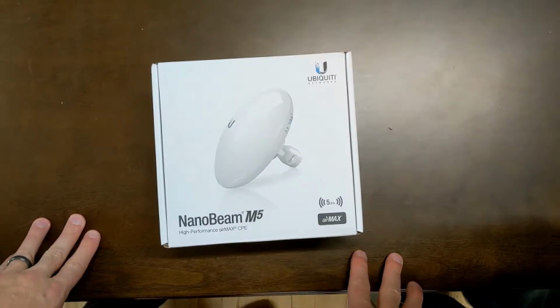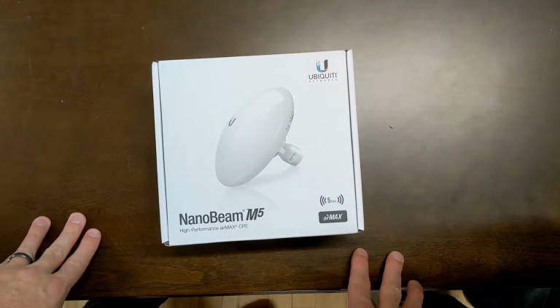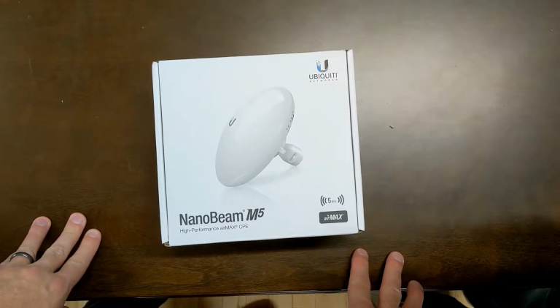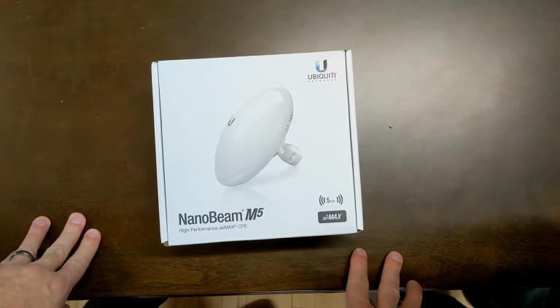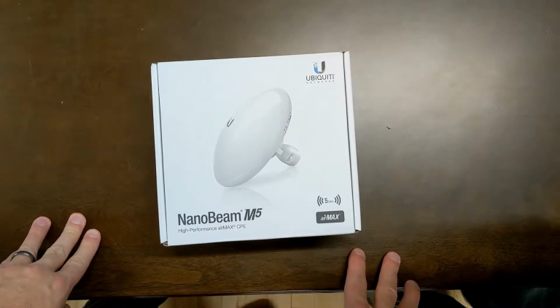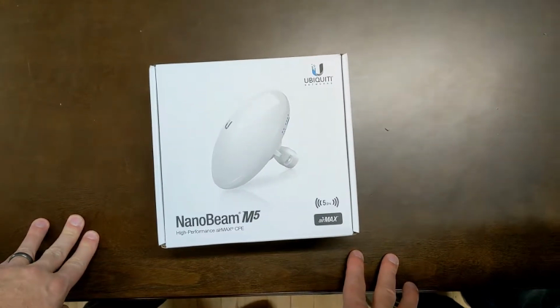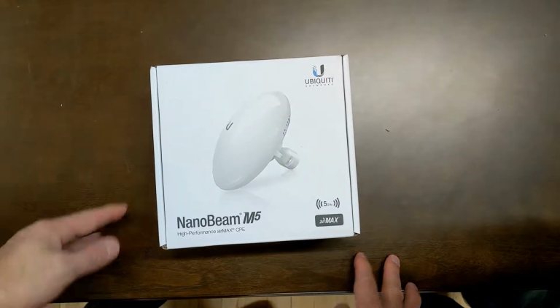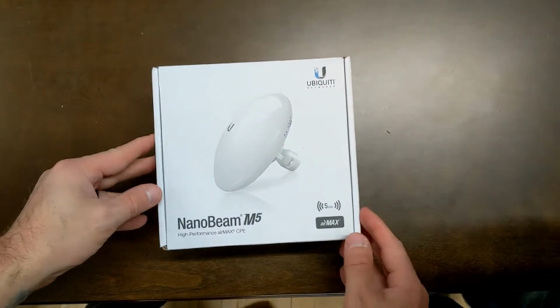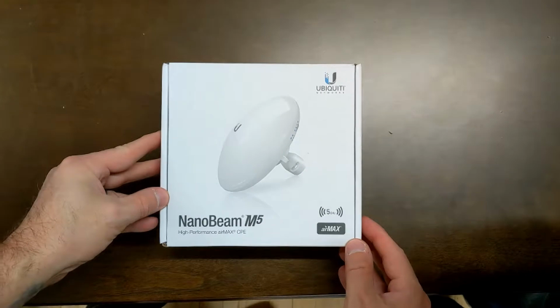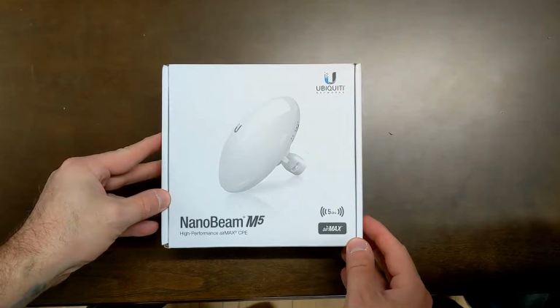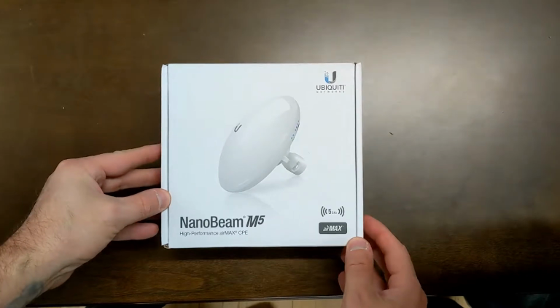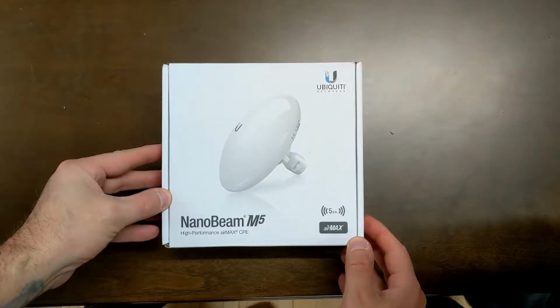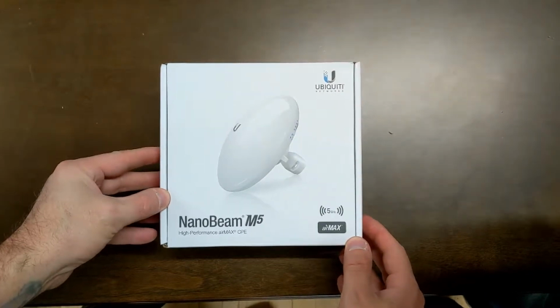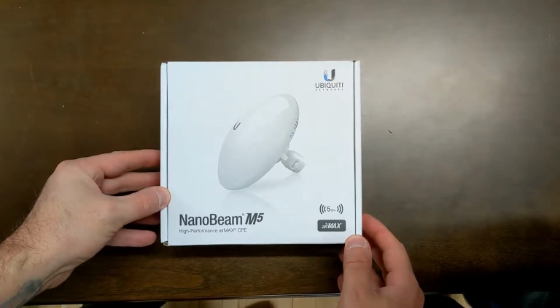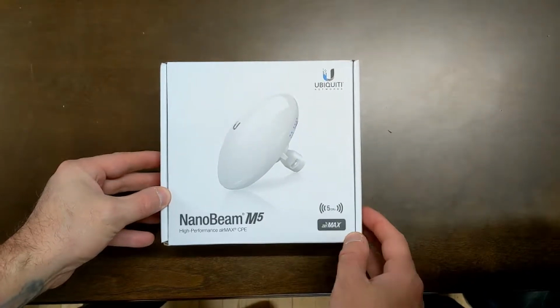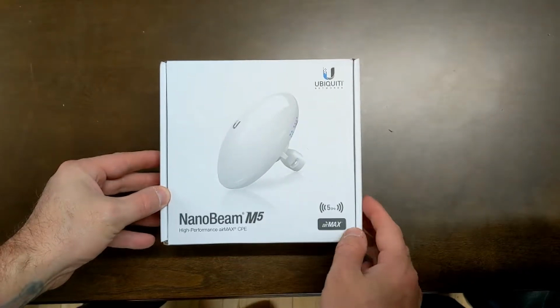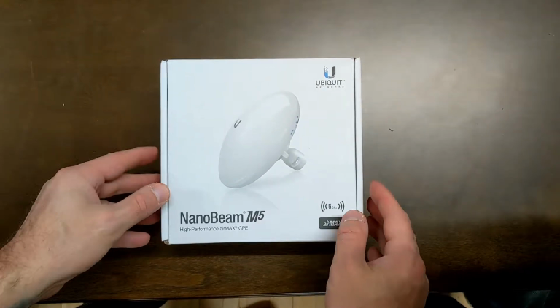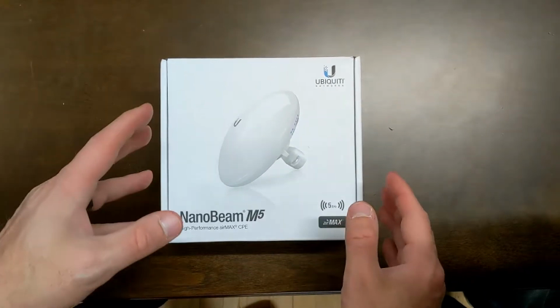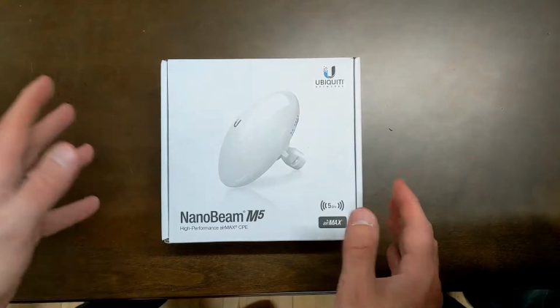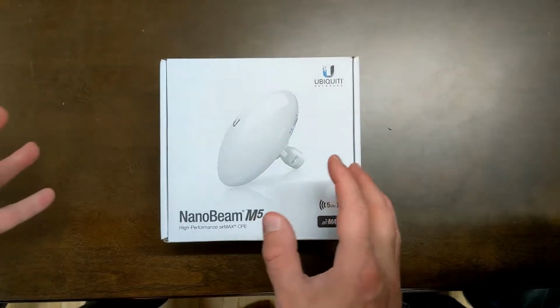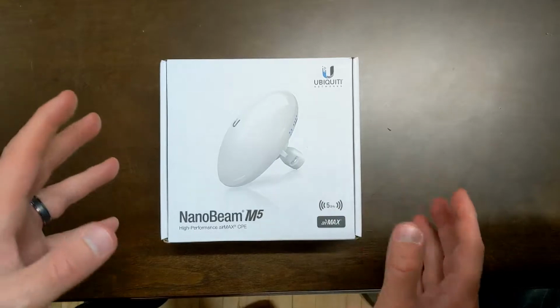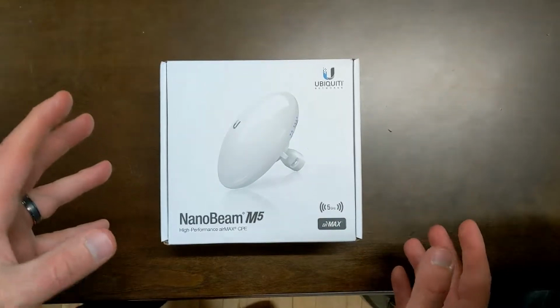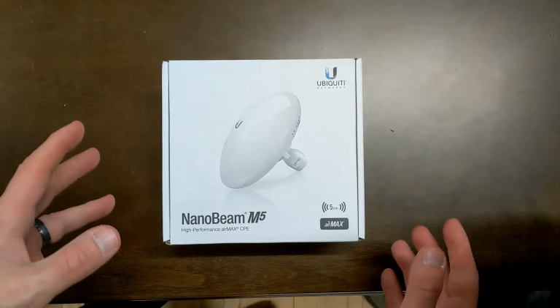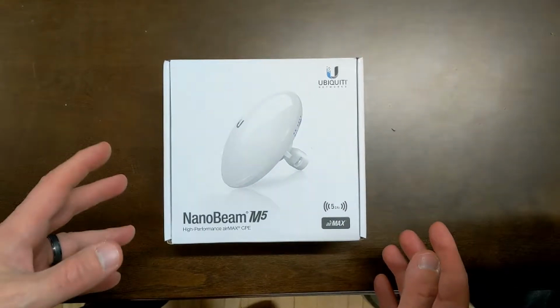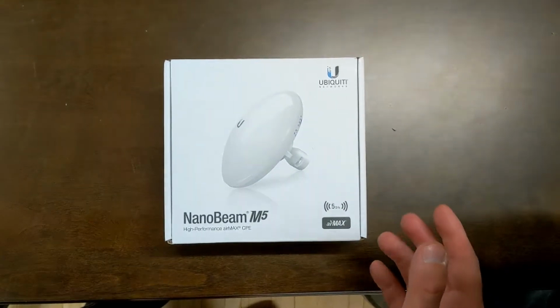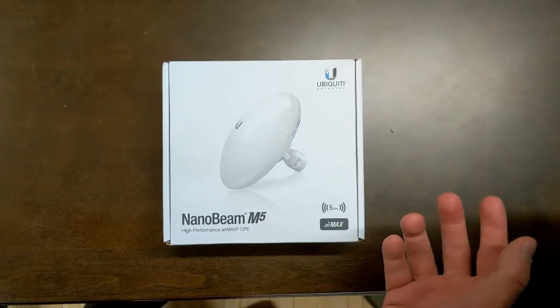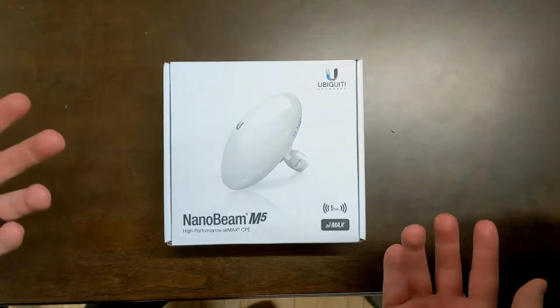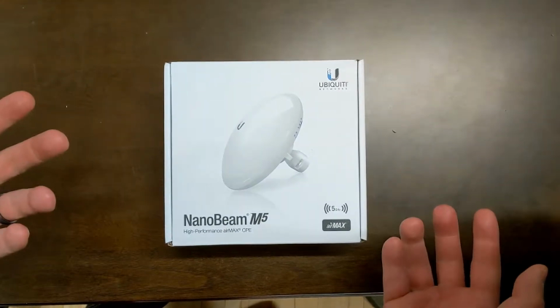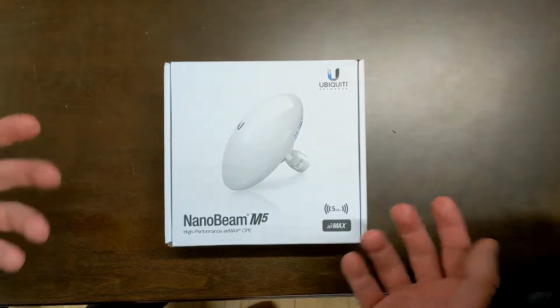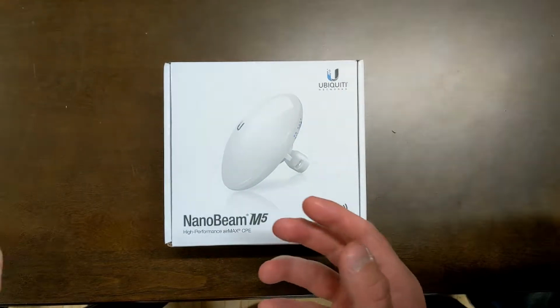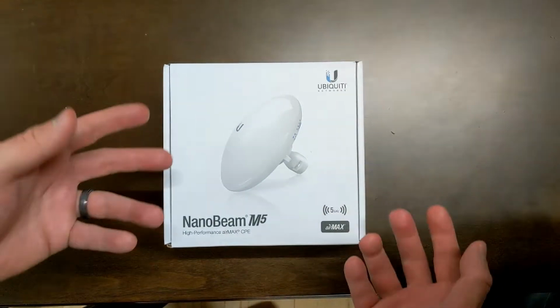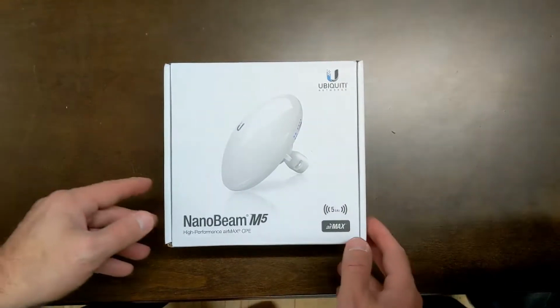Lucas here with N2V Solutions. We're going to do a quick unboxing of the Nanobeam M5. This is a device you would use if you wanted to connect two locations with a point-to-point wireless network extender.